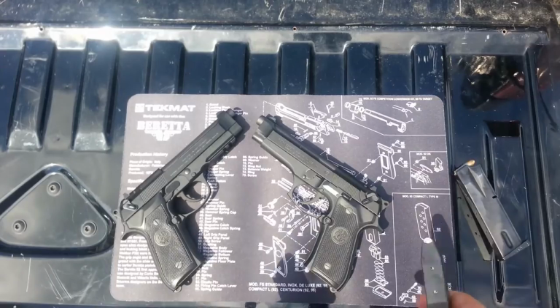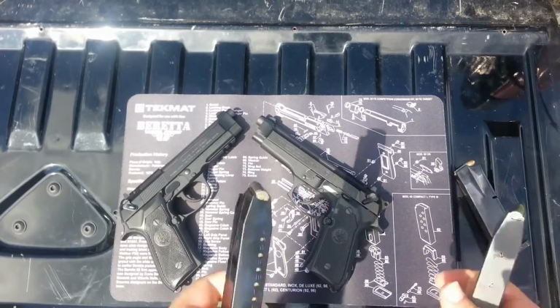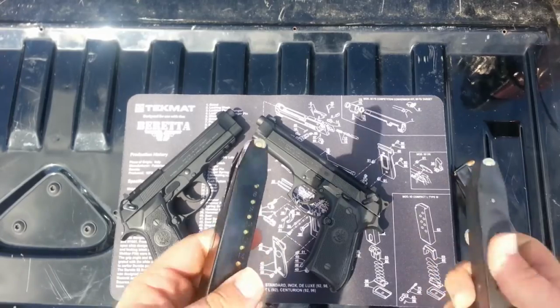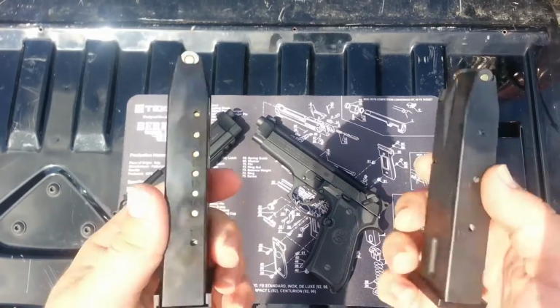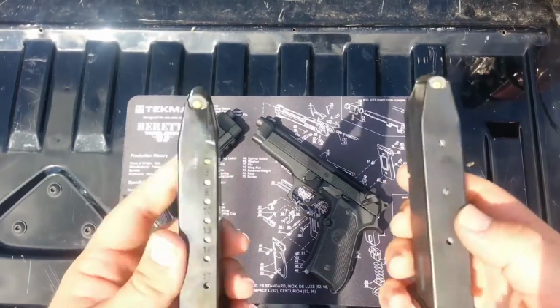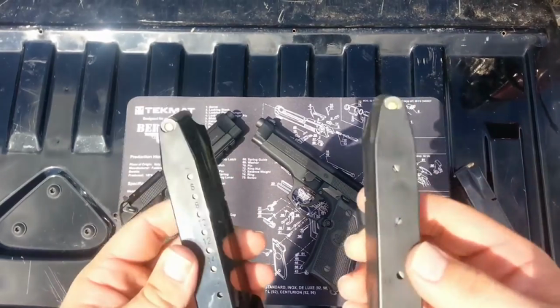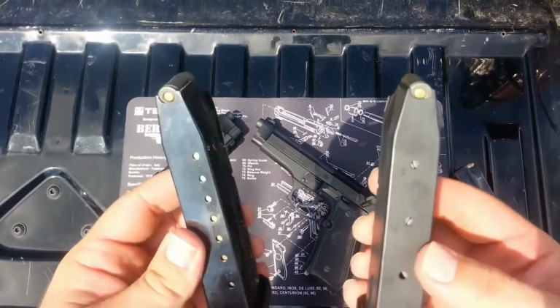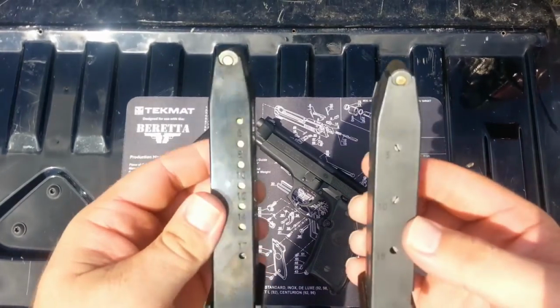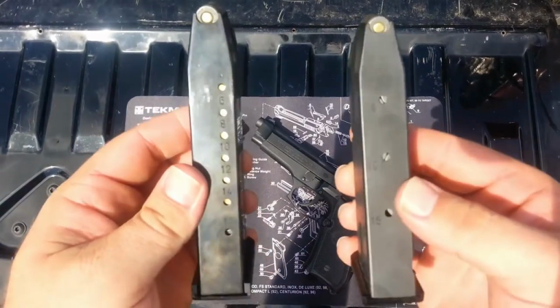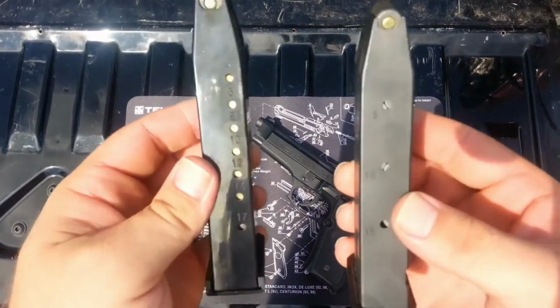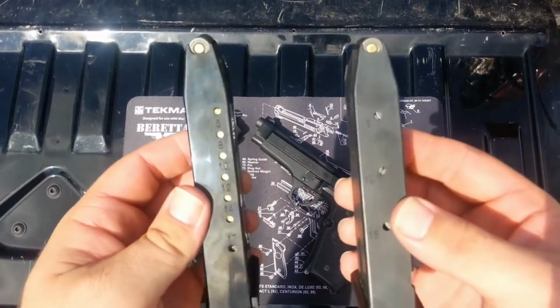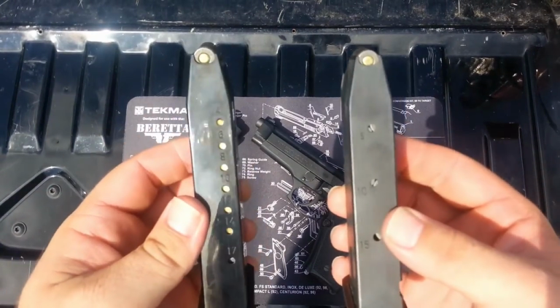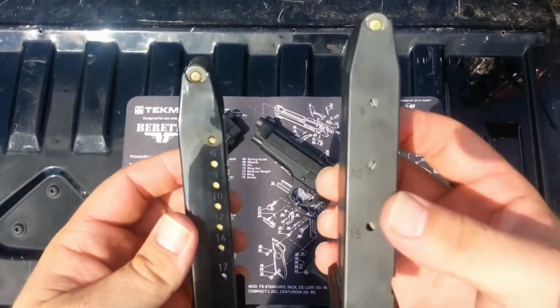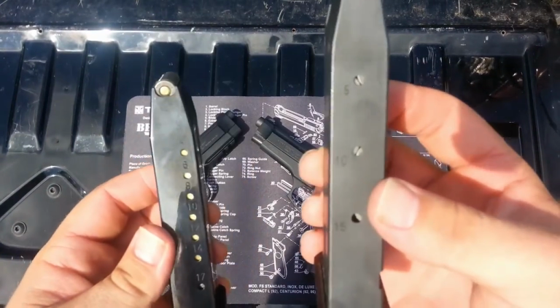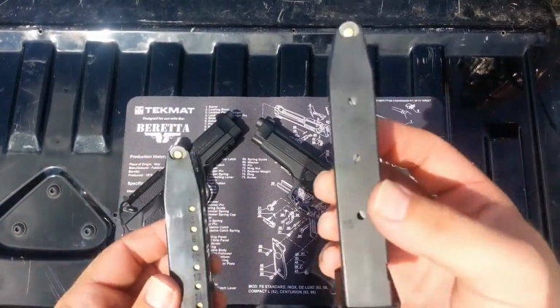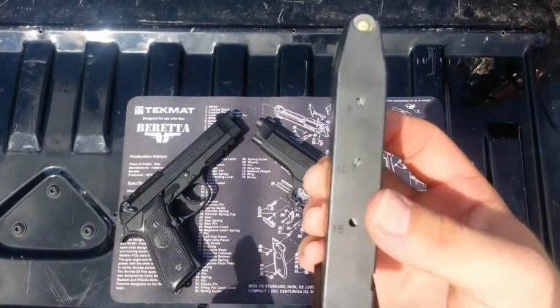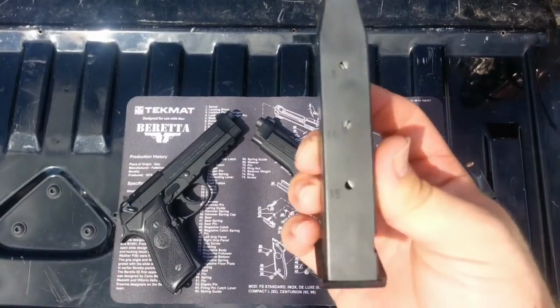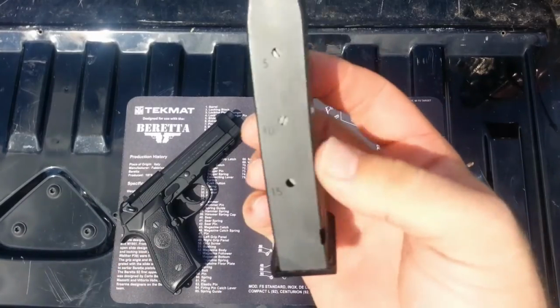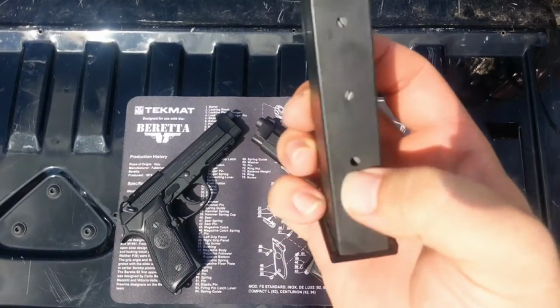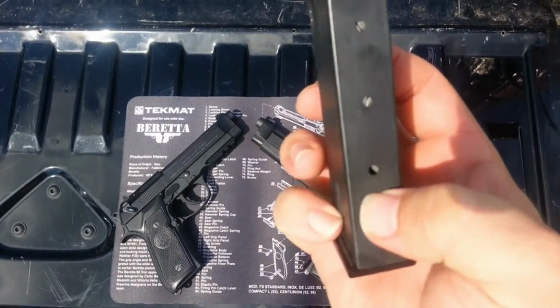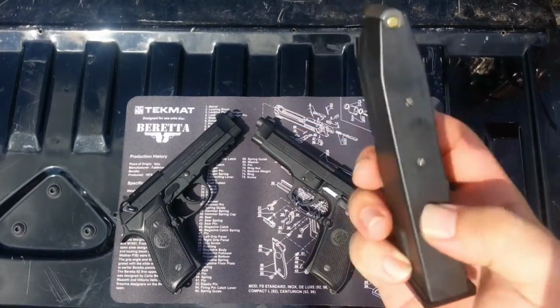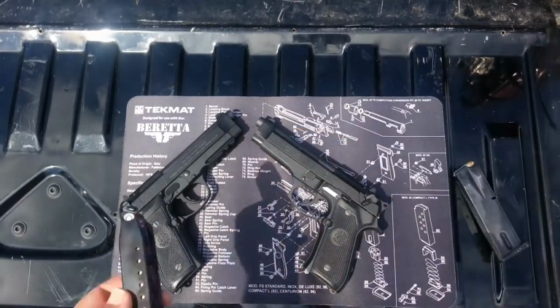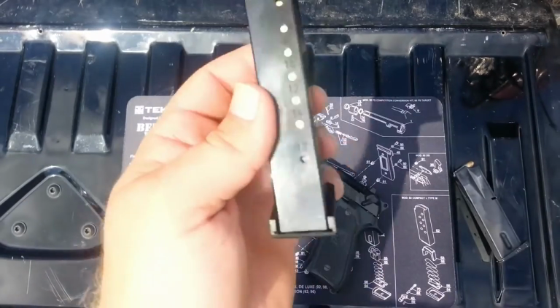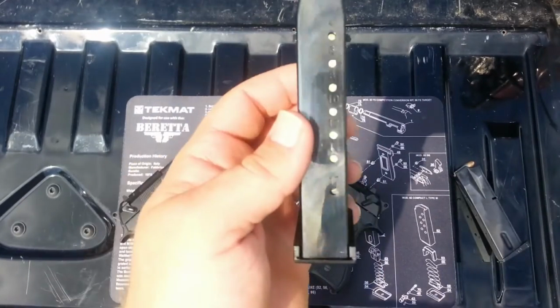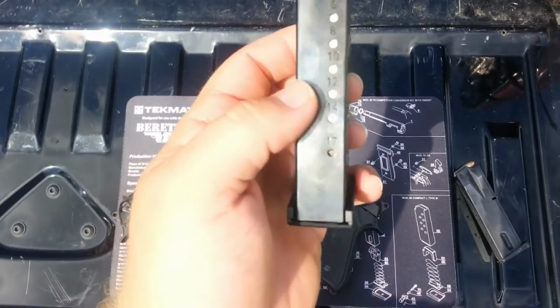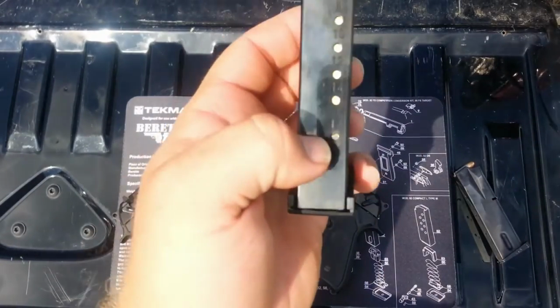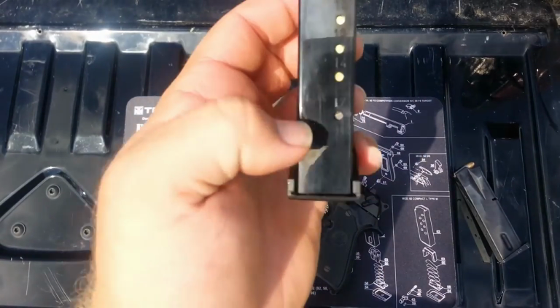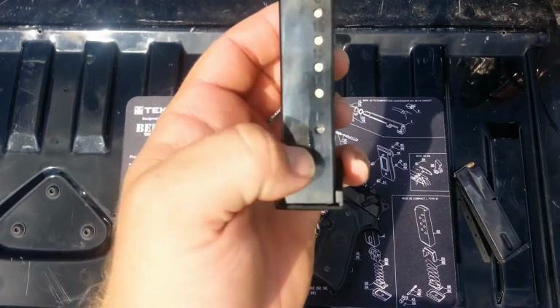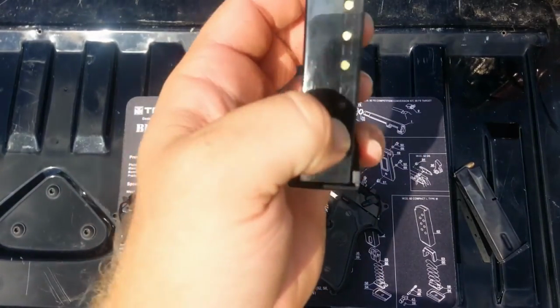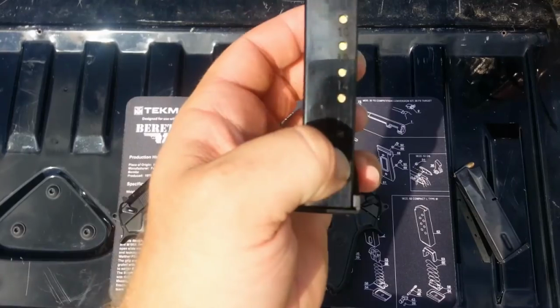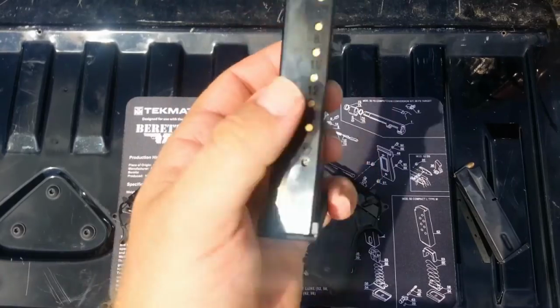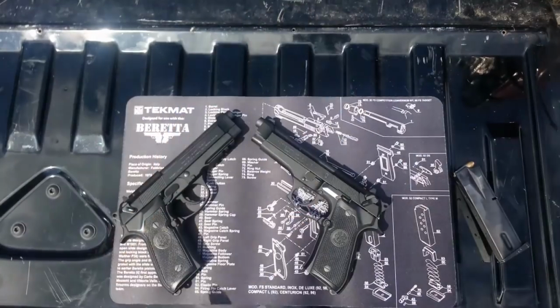One of the other differences that you can see just by looking at them are the mags that come with them. The FS comes with two 15-round mags and the A1 comes with three 17-round mags.